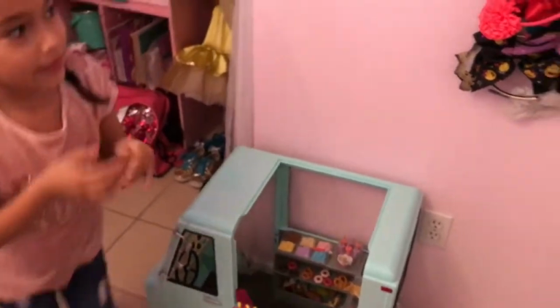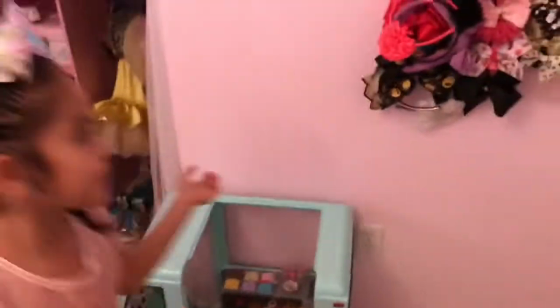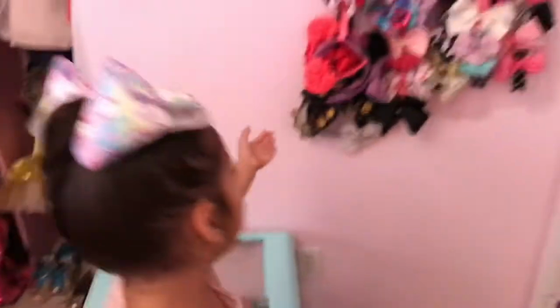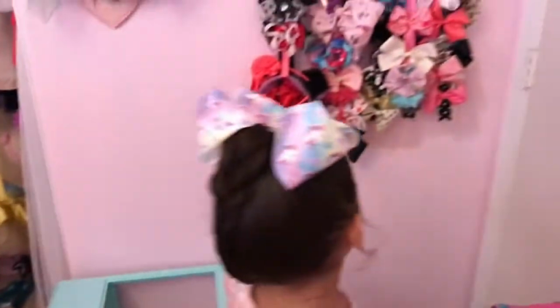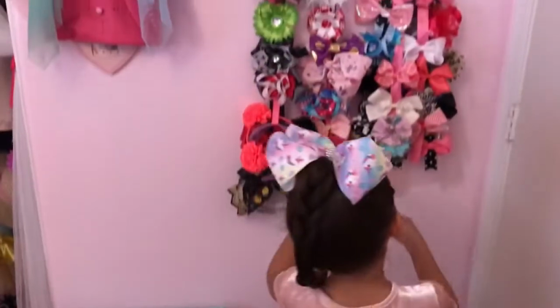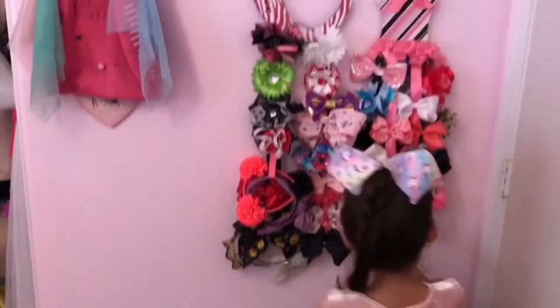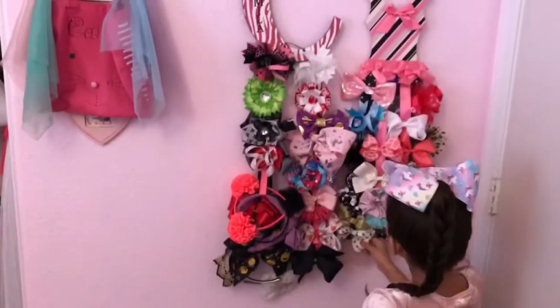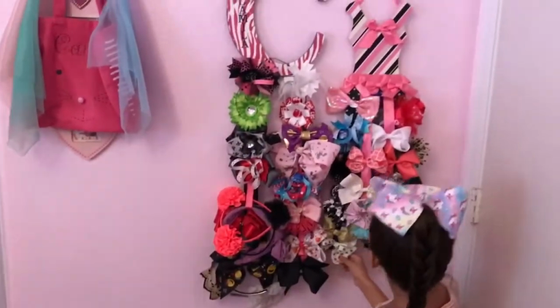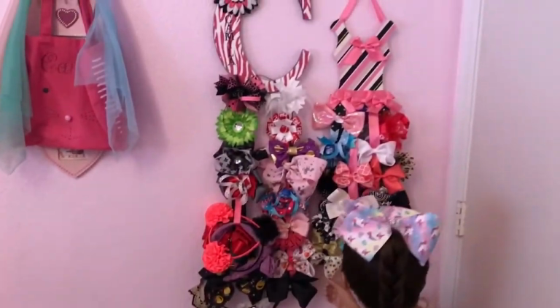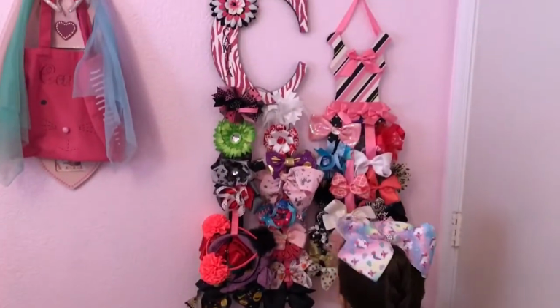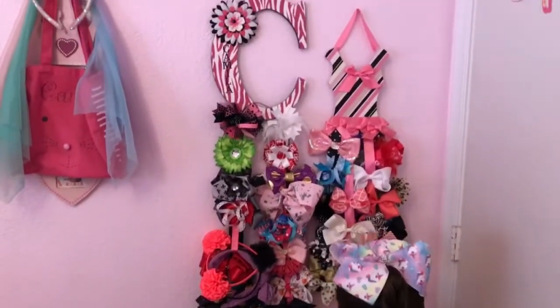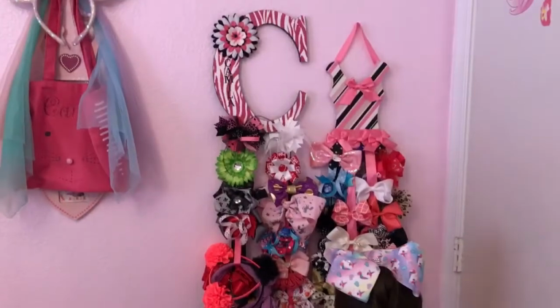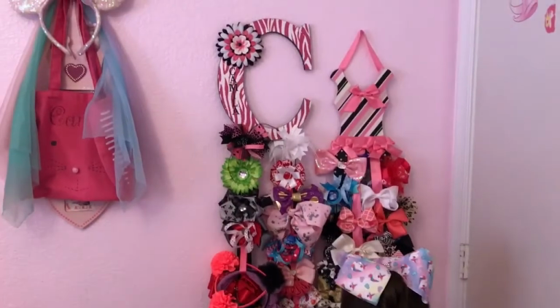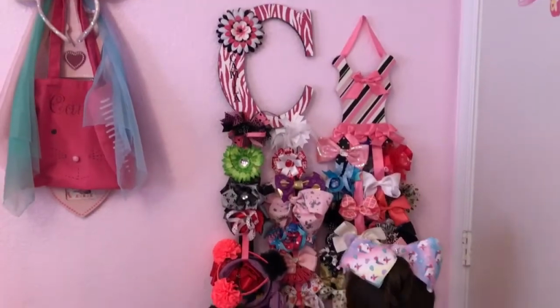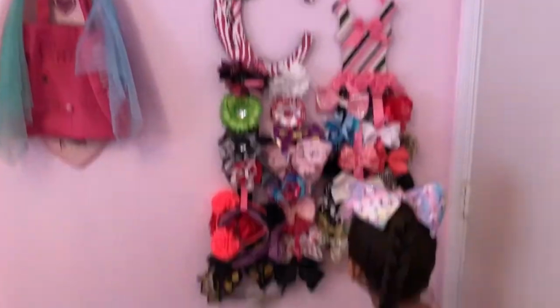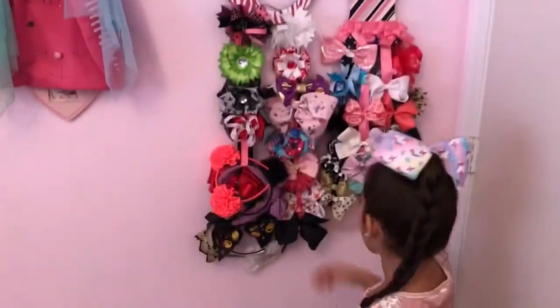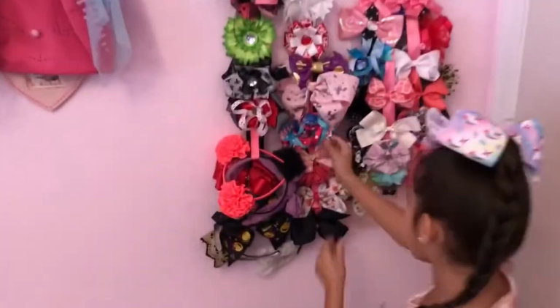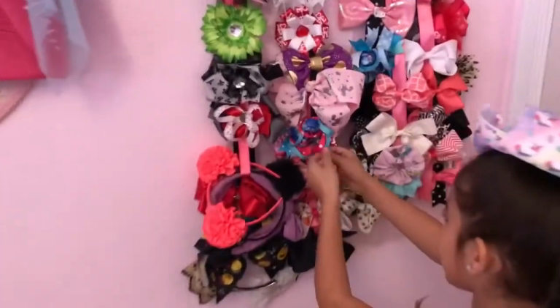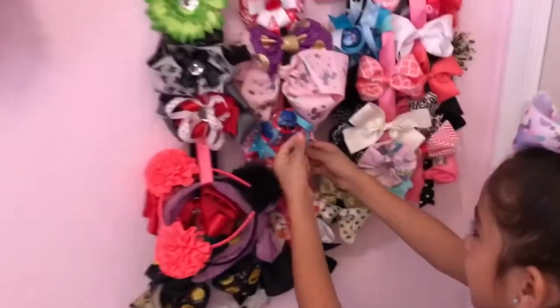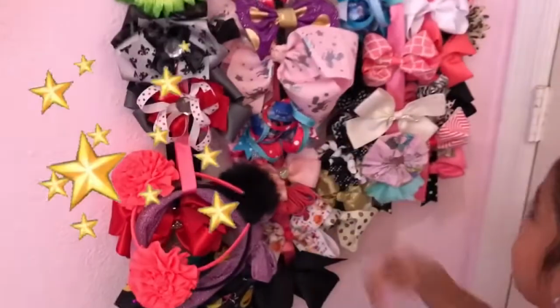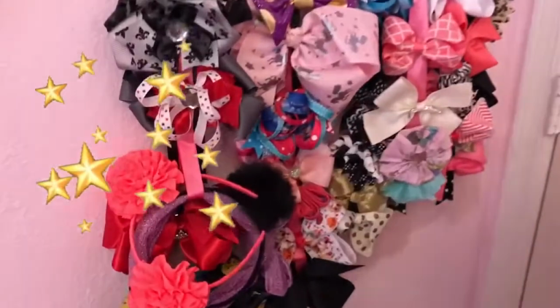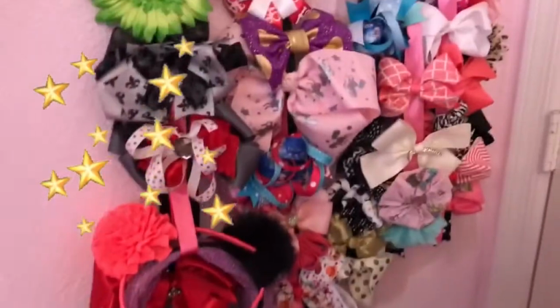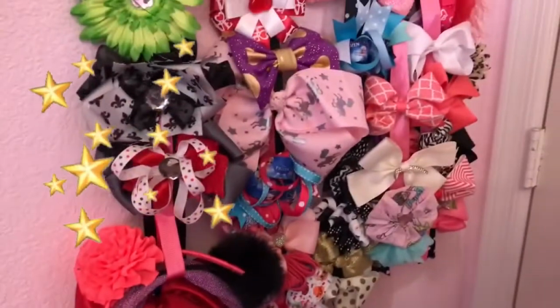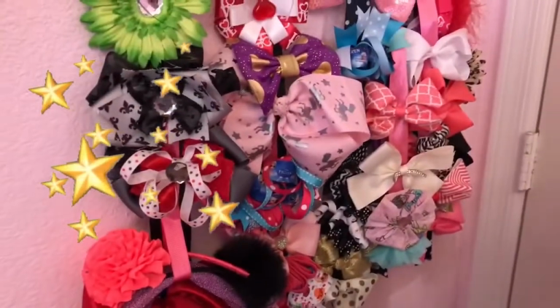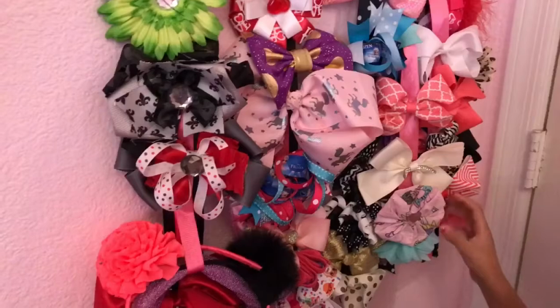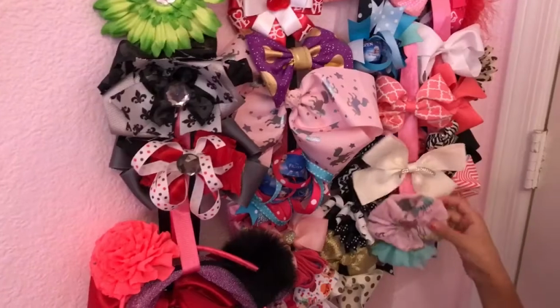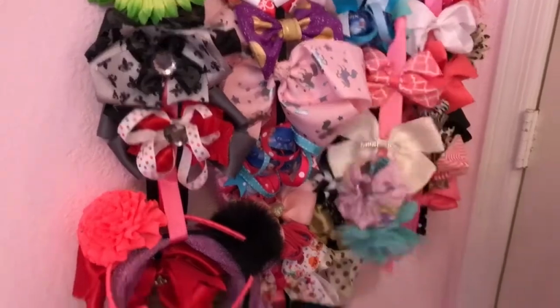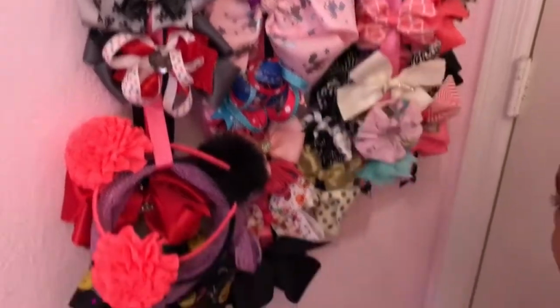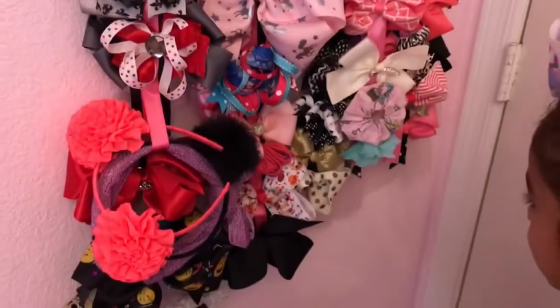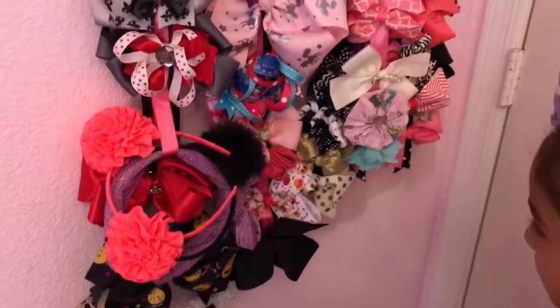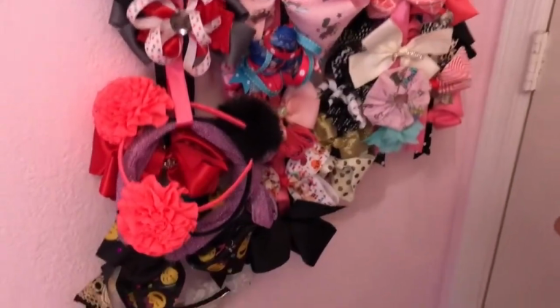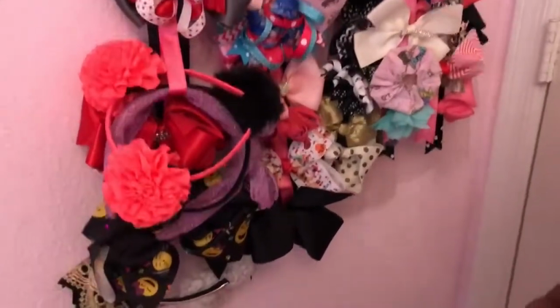So these are my bells, and some of them my mom made, like this one and this one.